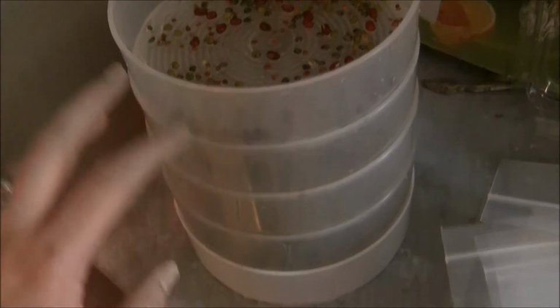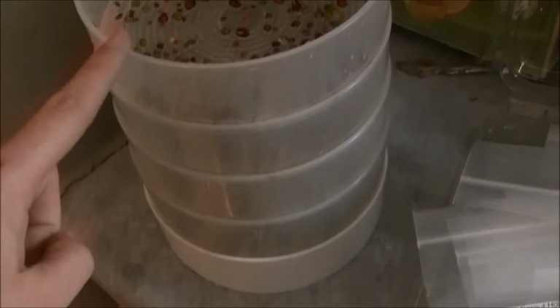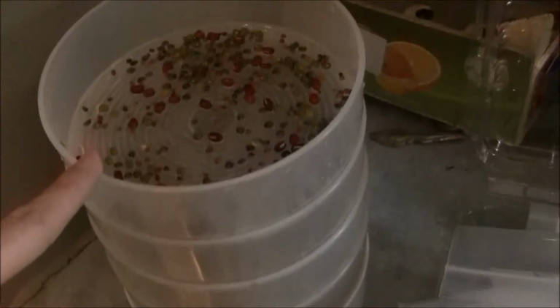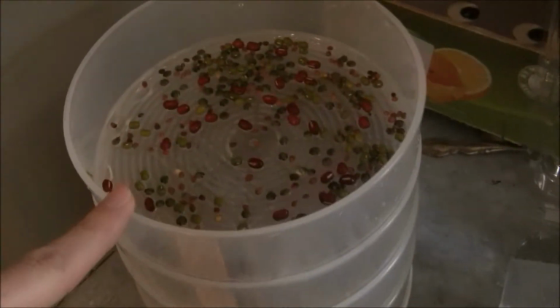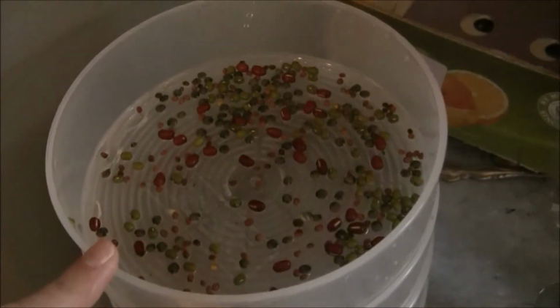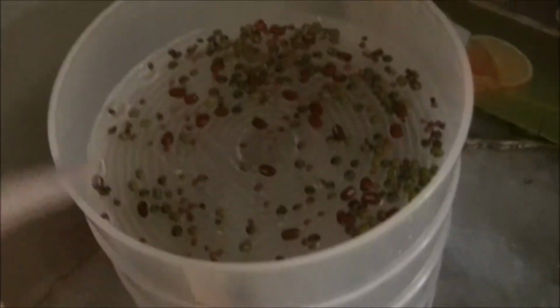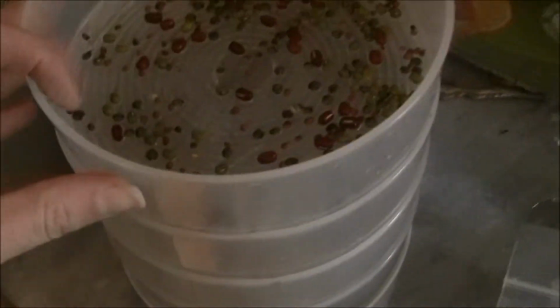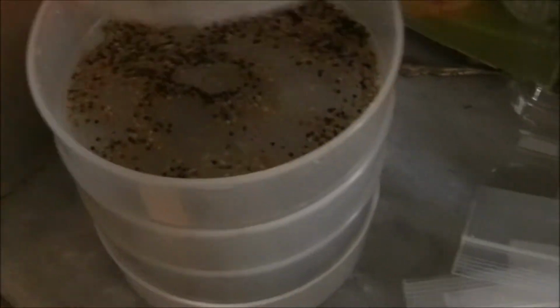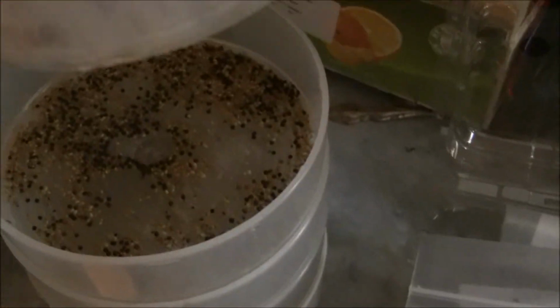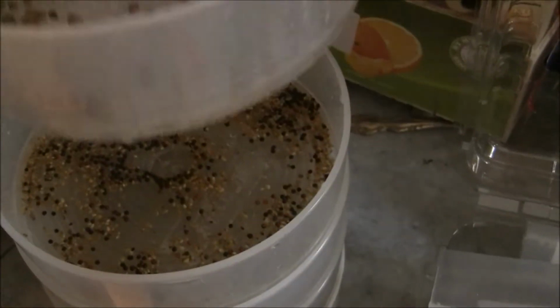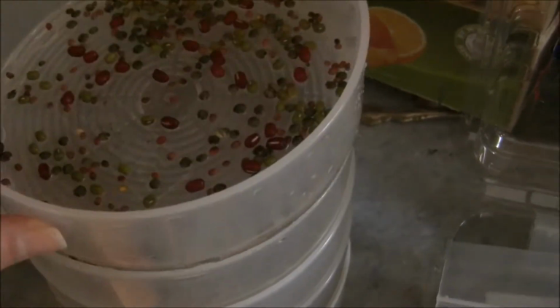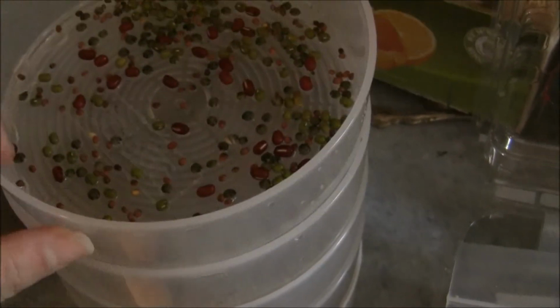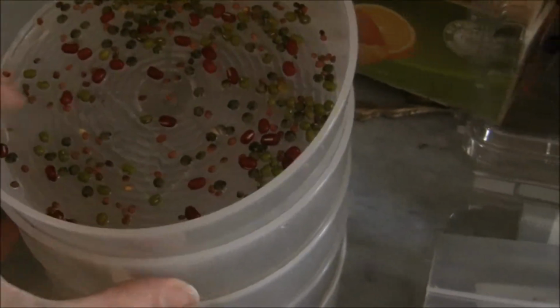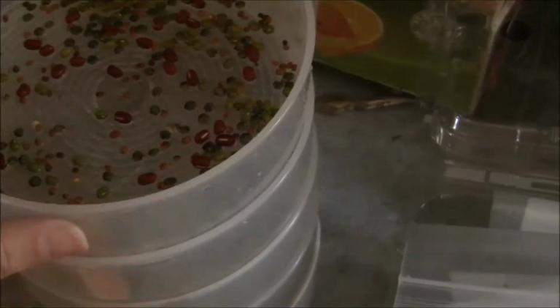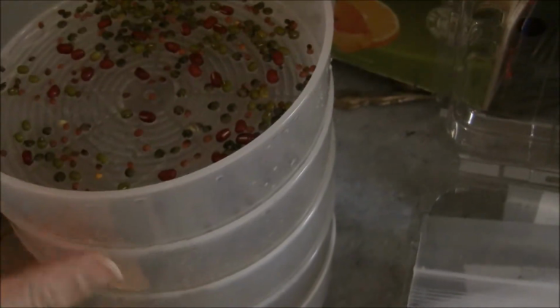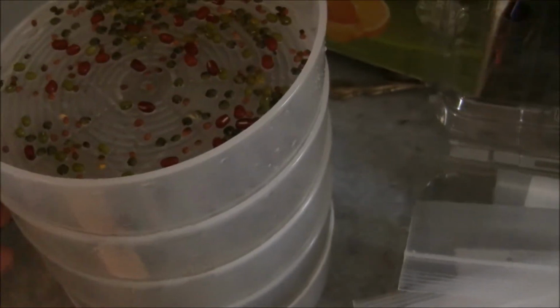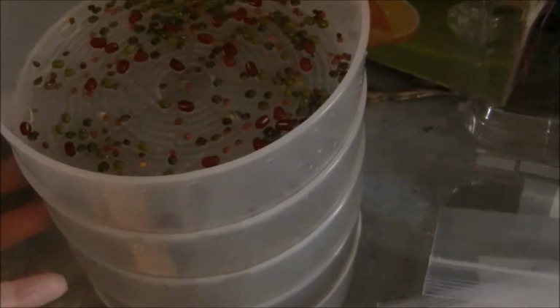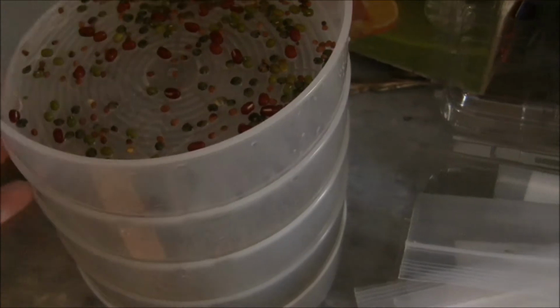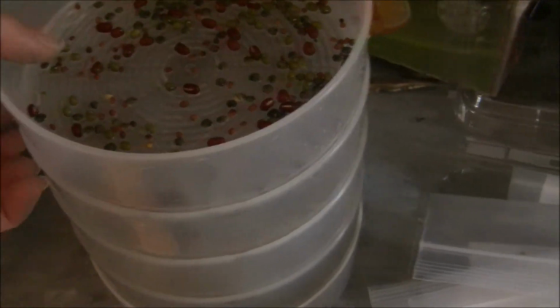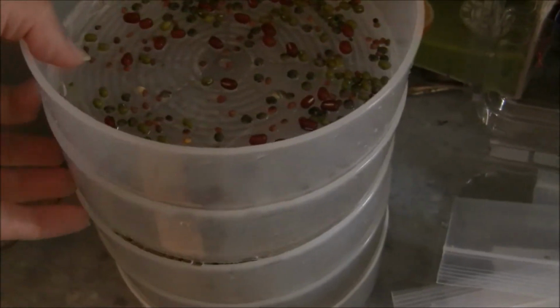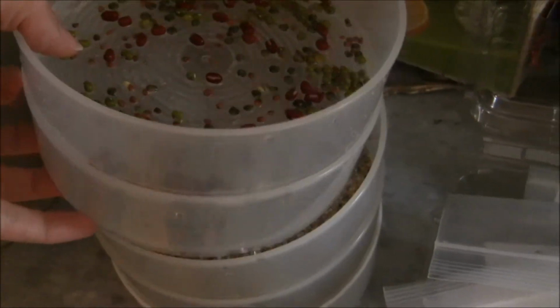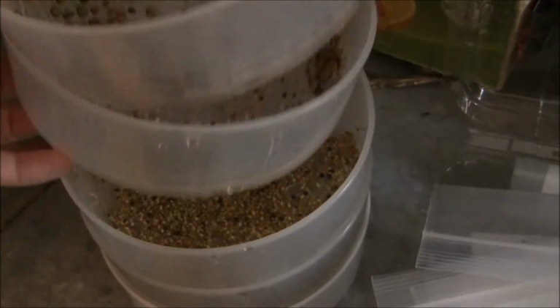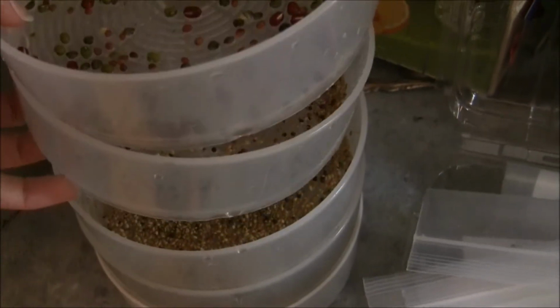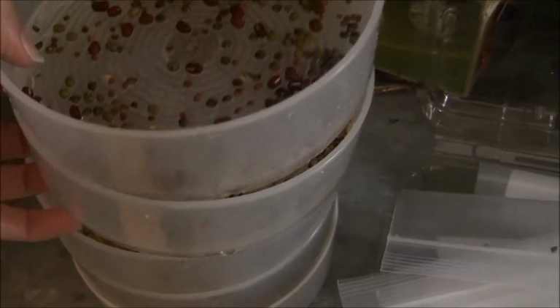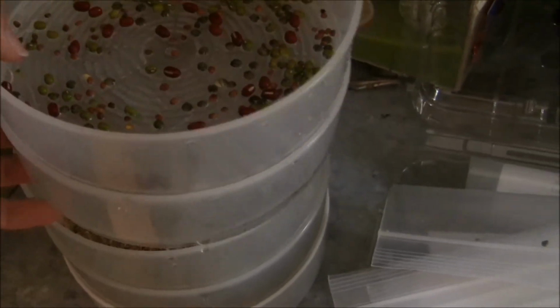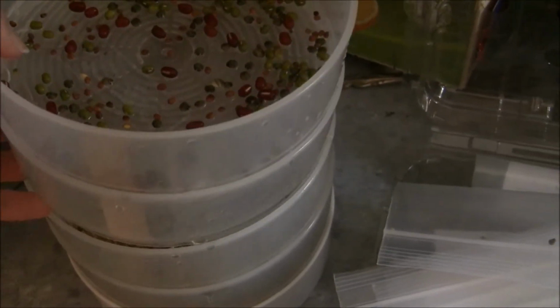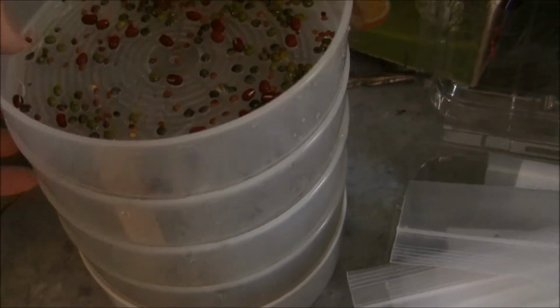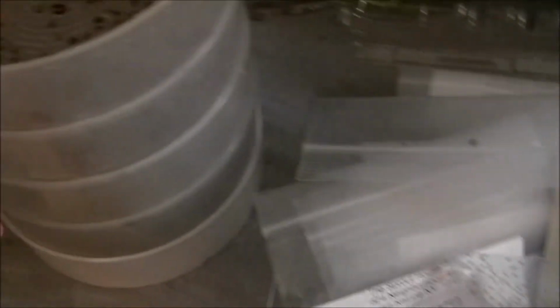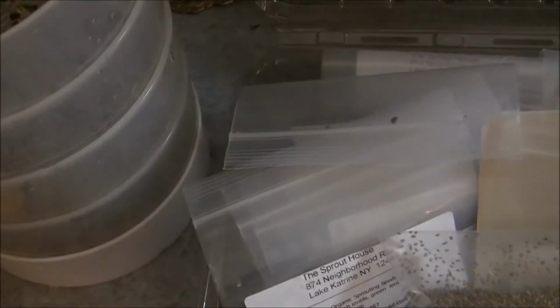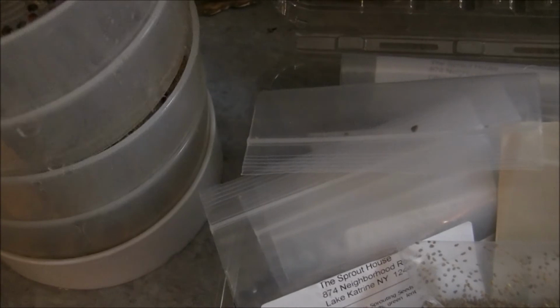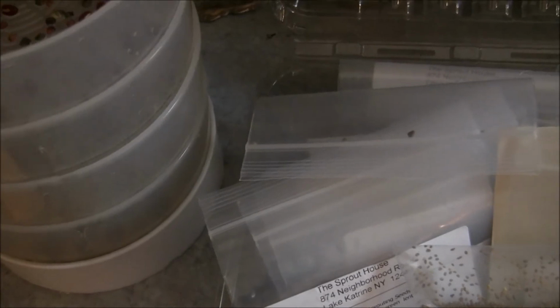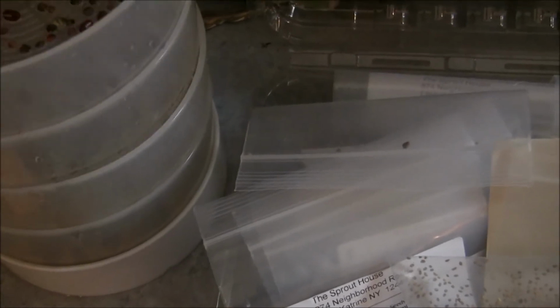I just watered these beans, and I also did a bunch of things like alfalfa. And then — let's see if I can do this with one hand — more alfalfa. And then the bottom is like a lentil mix.